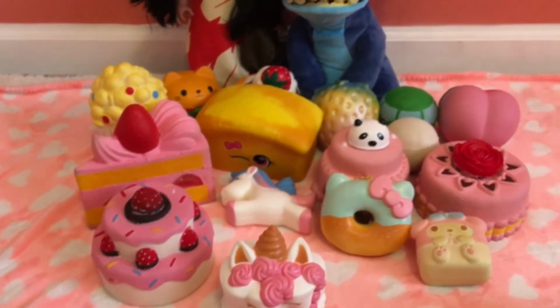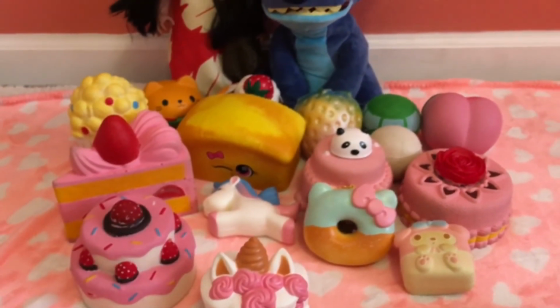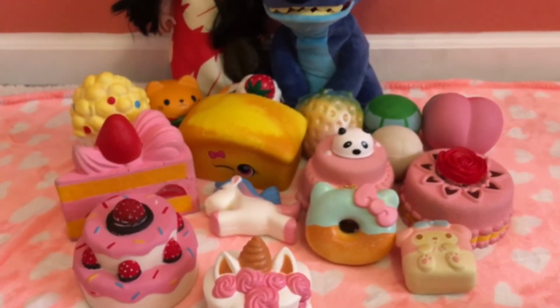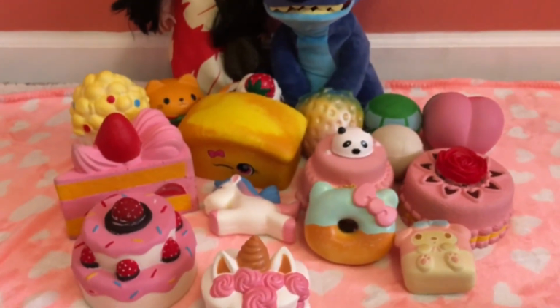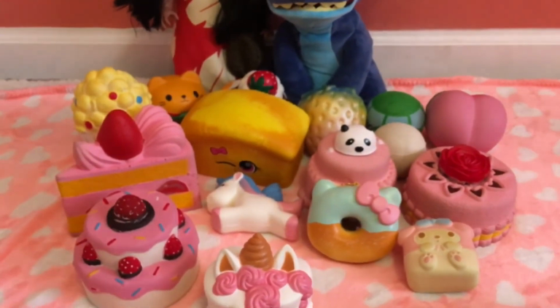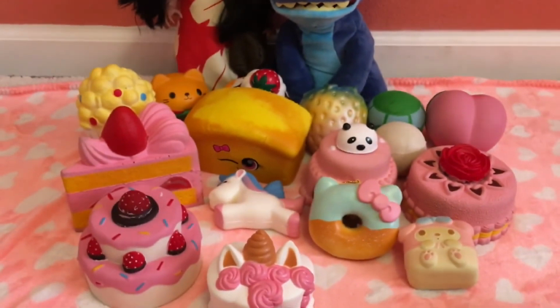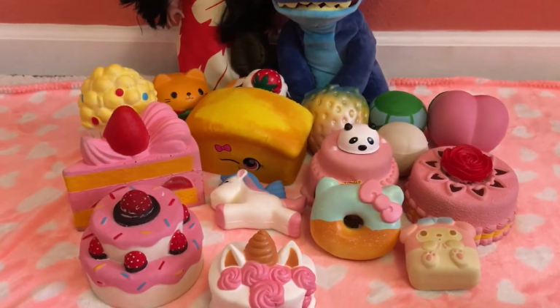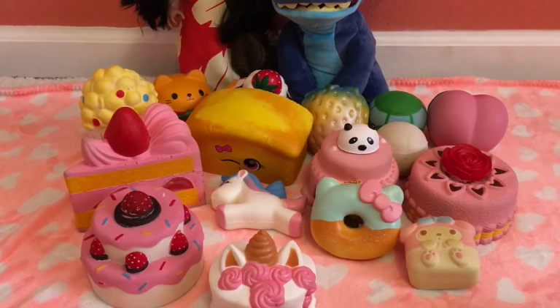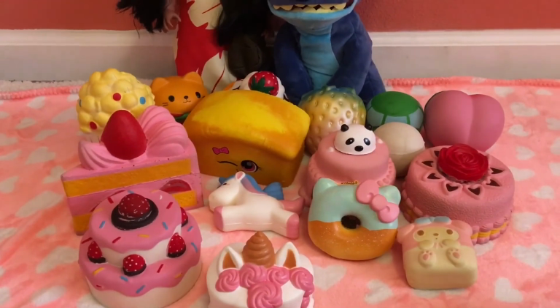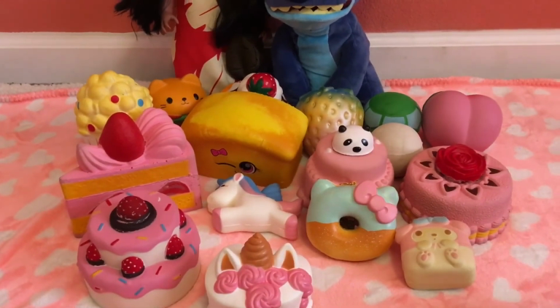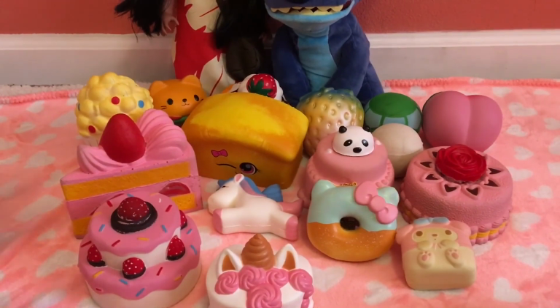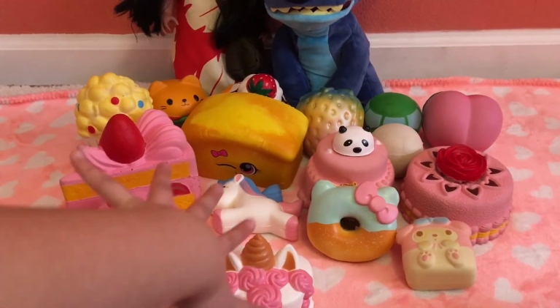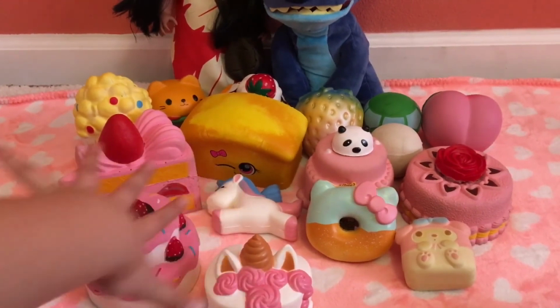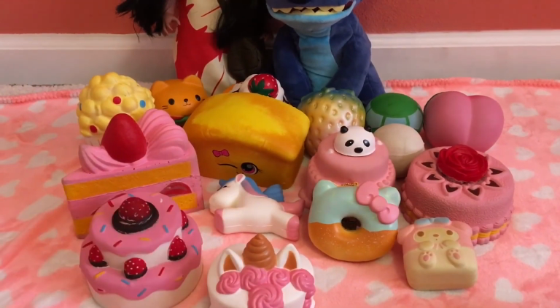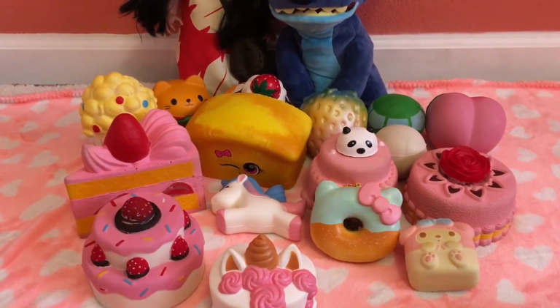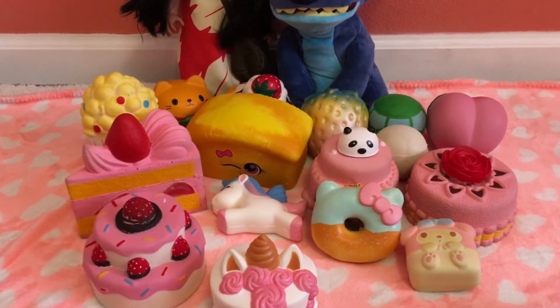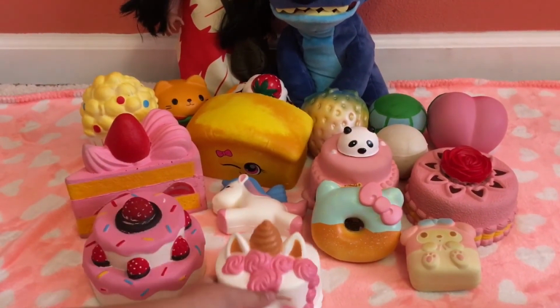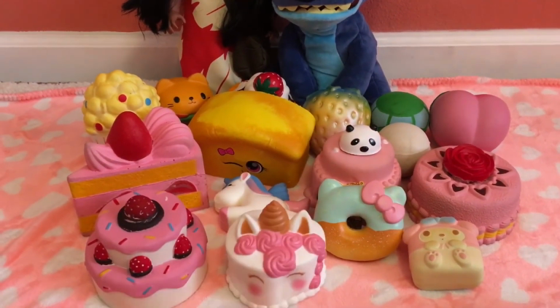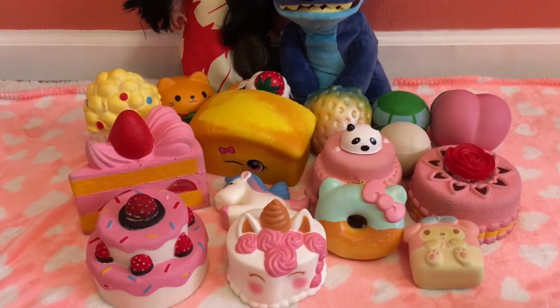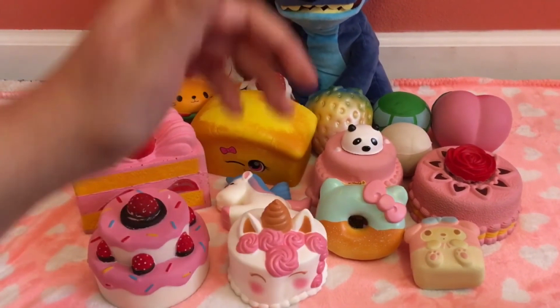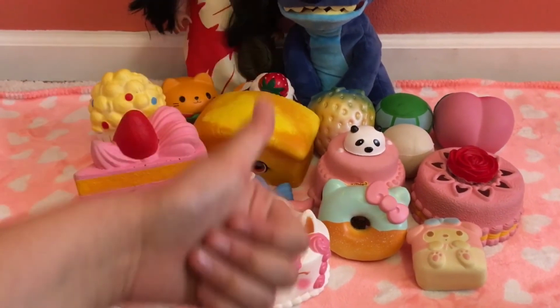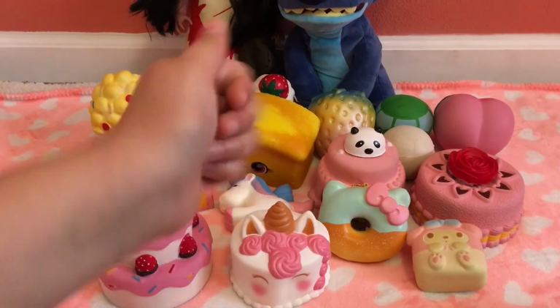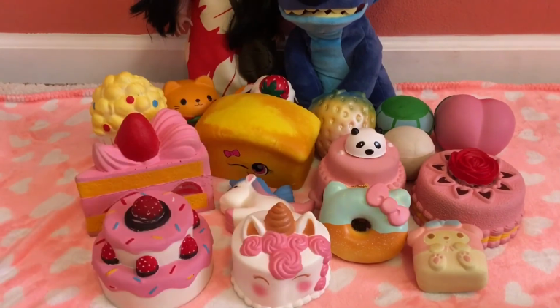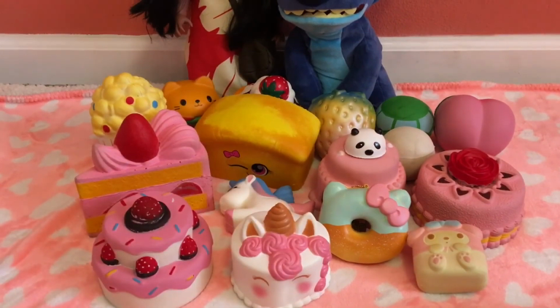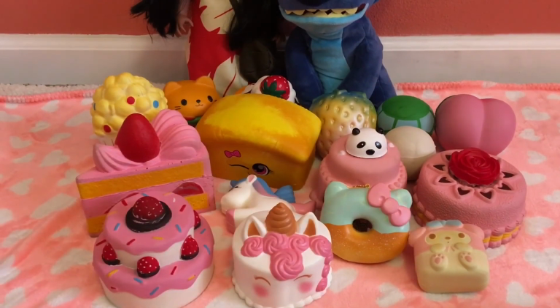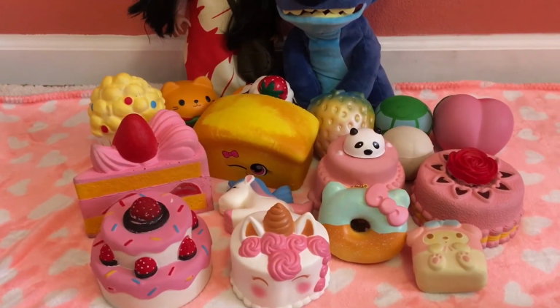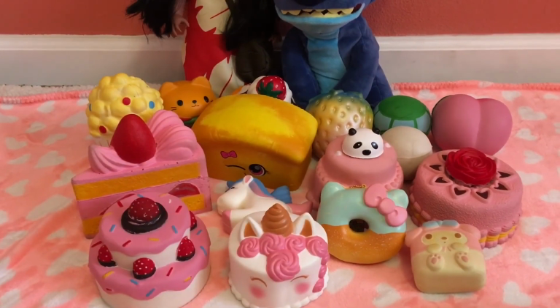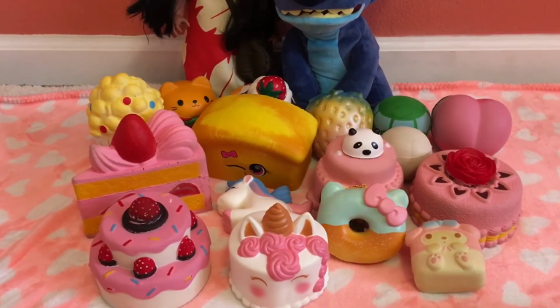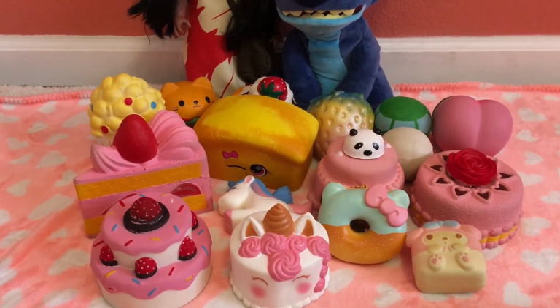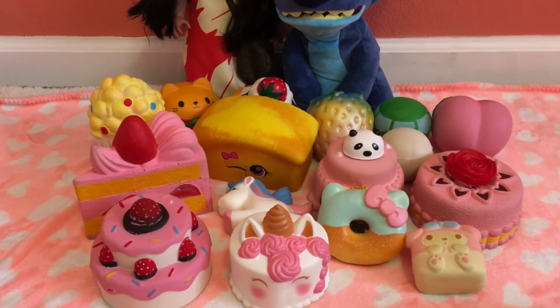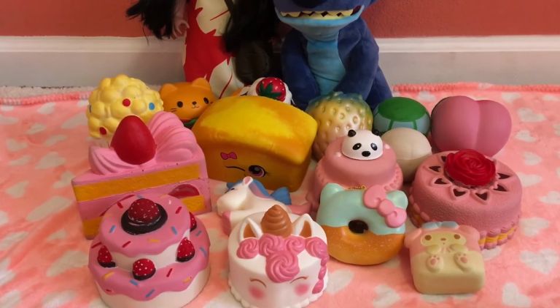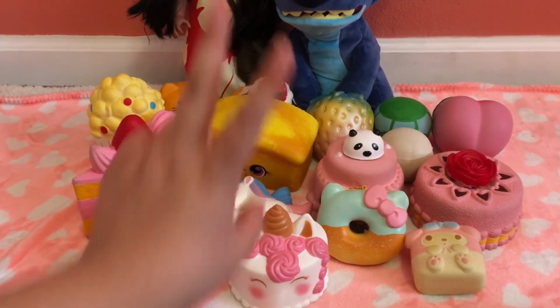That is my top 15 favorite squishies. Thank you guys so much for watching my video. If you did, please give it a big thumbs up, subscribe if you are new to my channel, and I'll see you guys in my next video — bye!